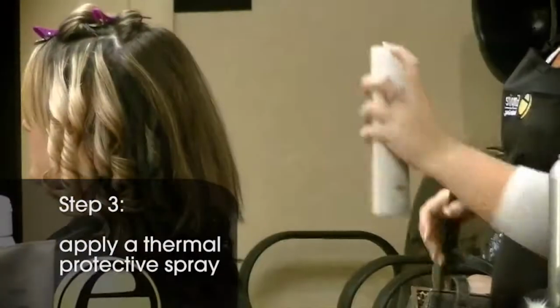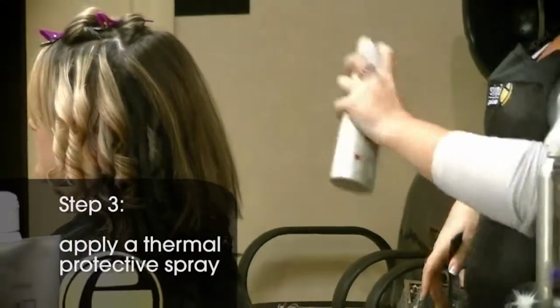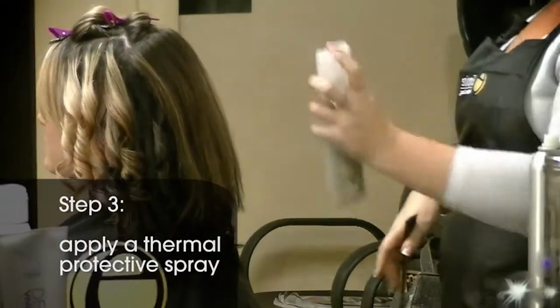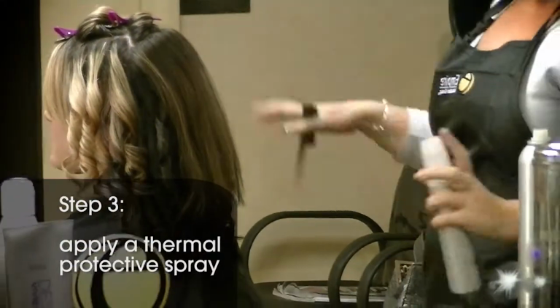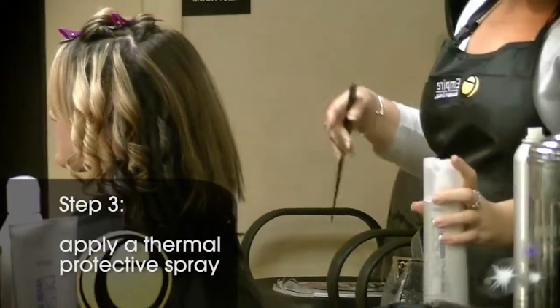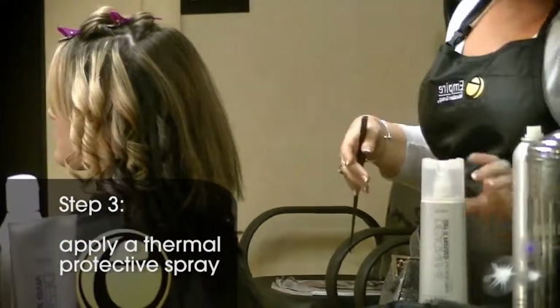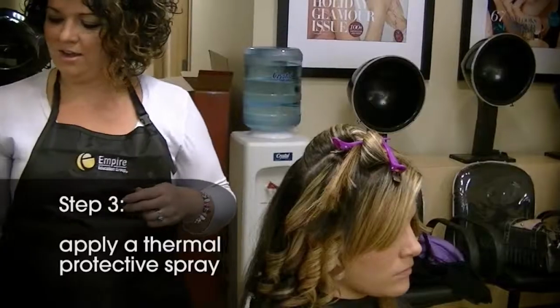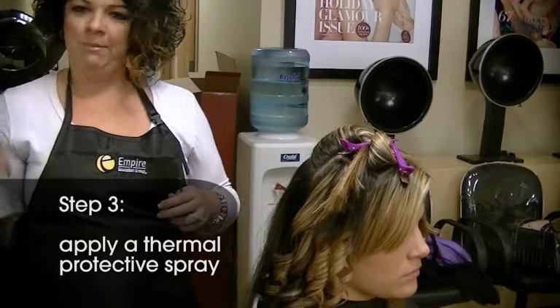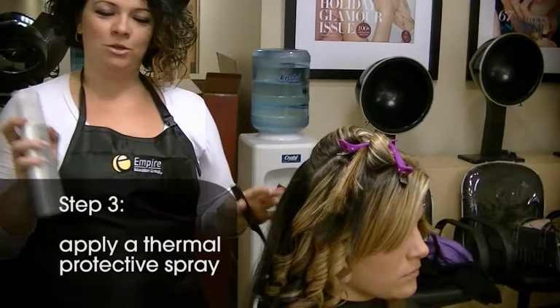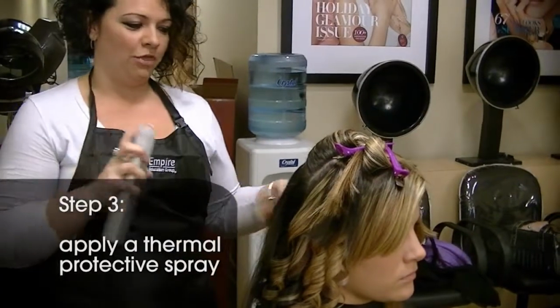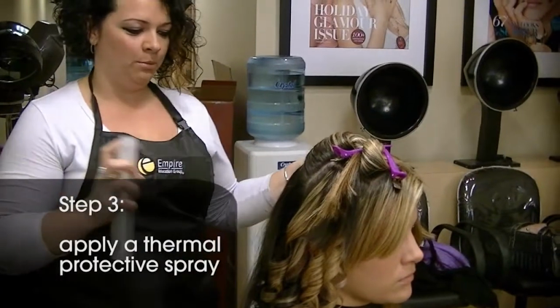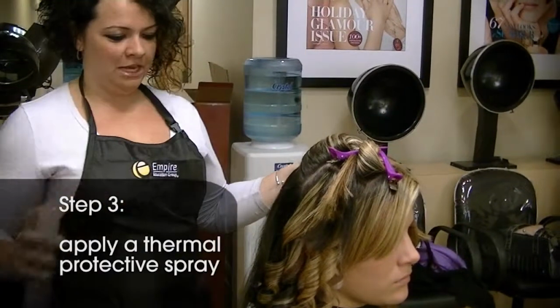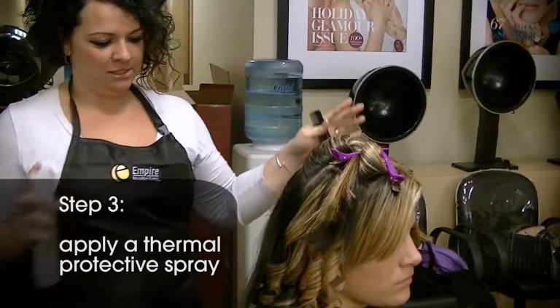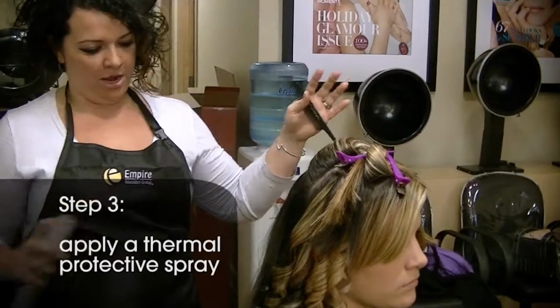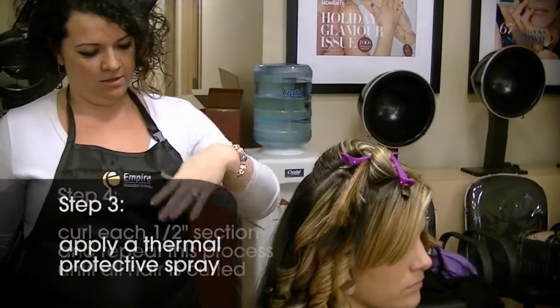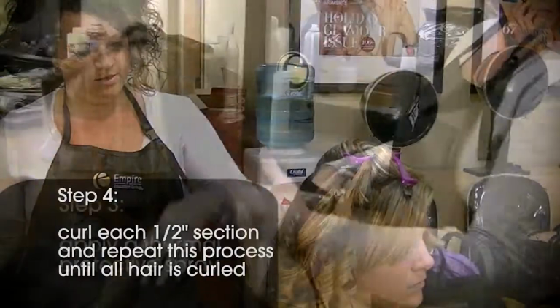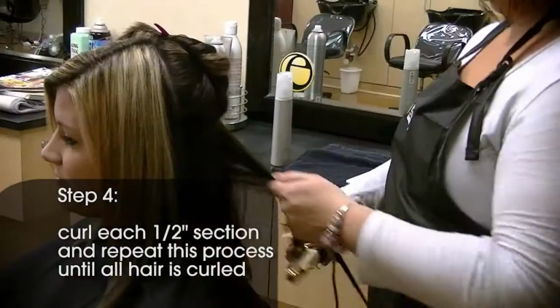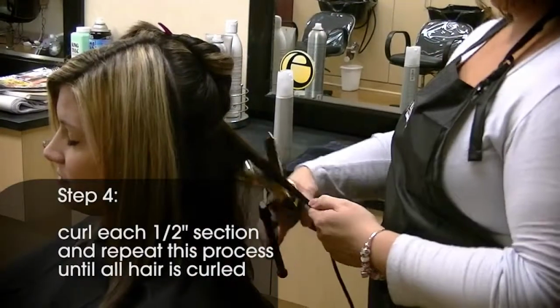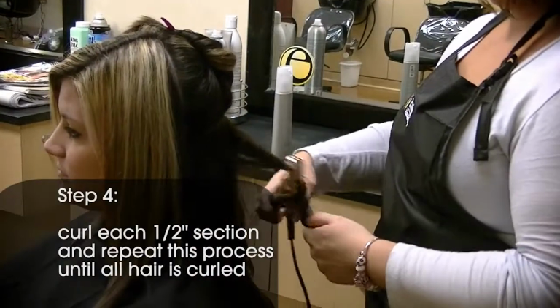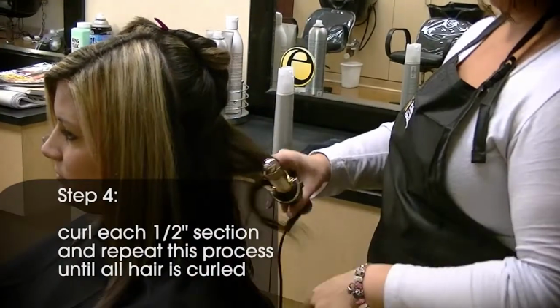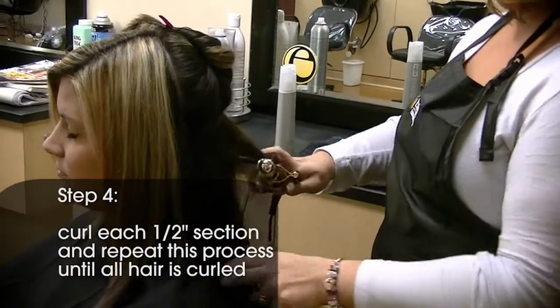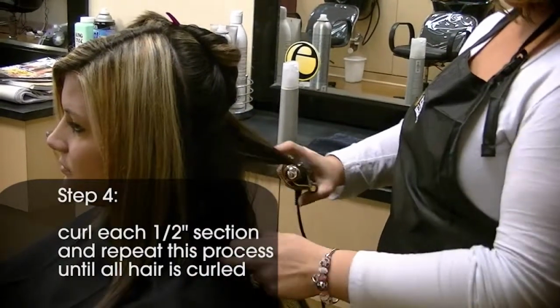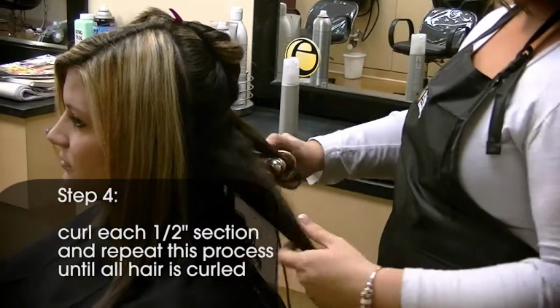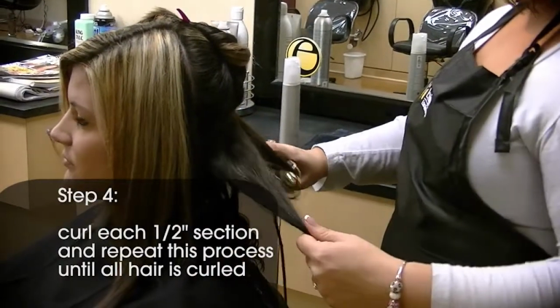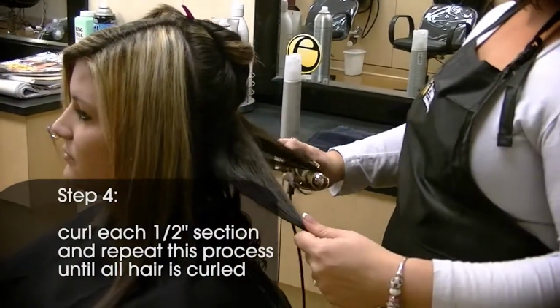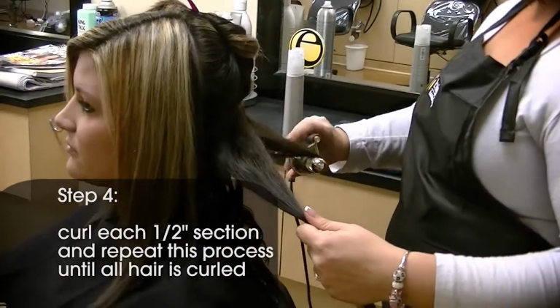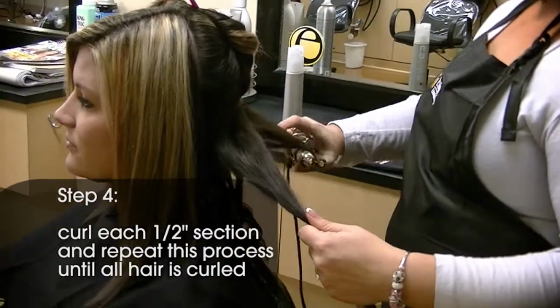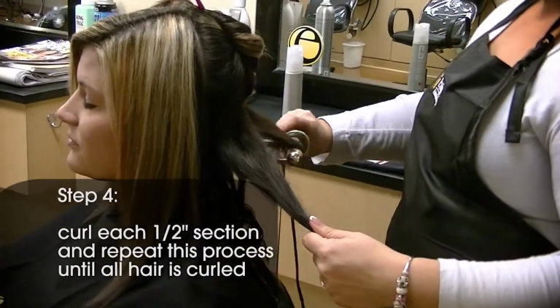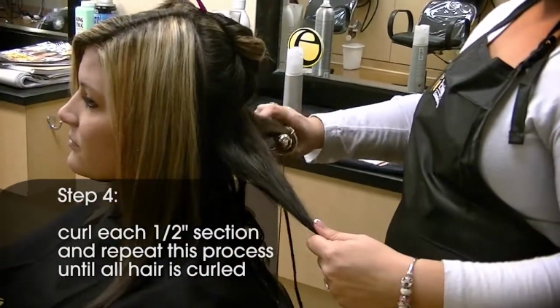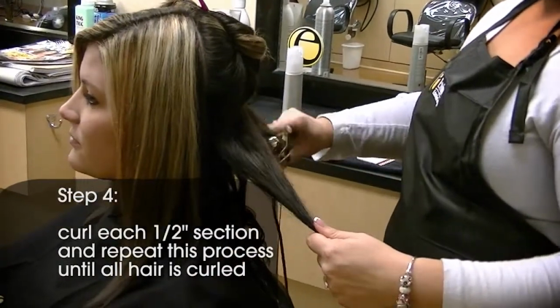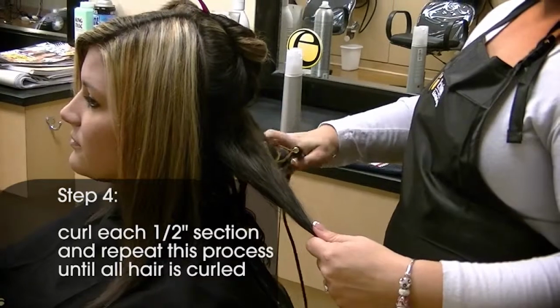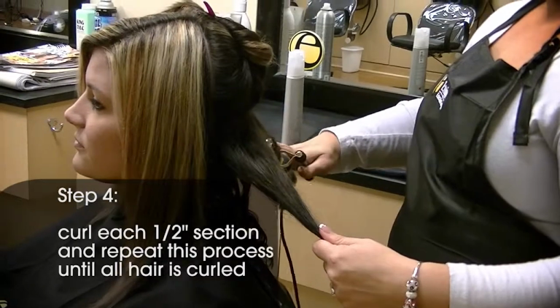Step 3: apply a thermal protectant spray to the subsection of hair. Step 4: curl each half-inch section and repeat this process until all hair is curled.